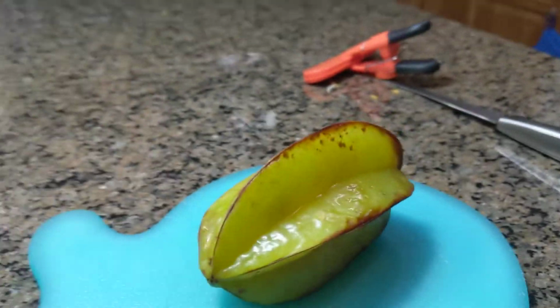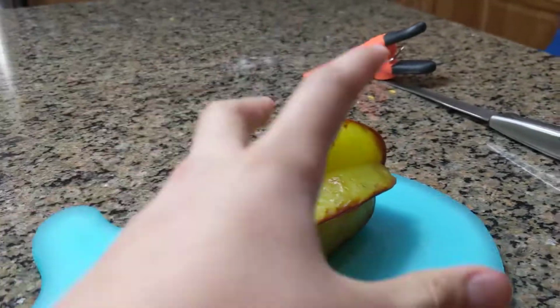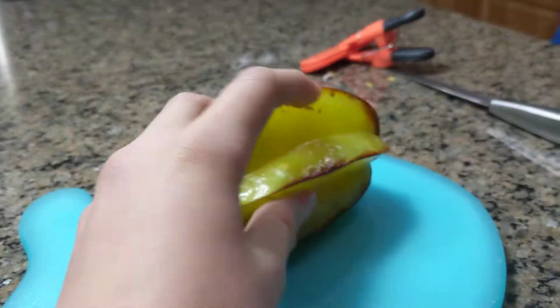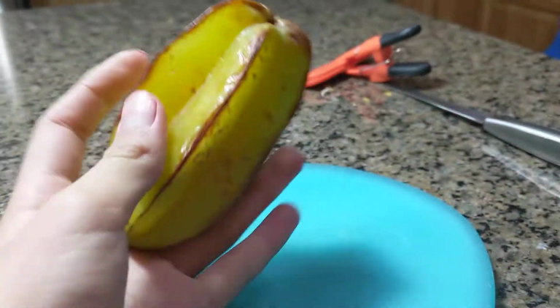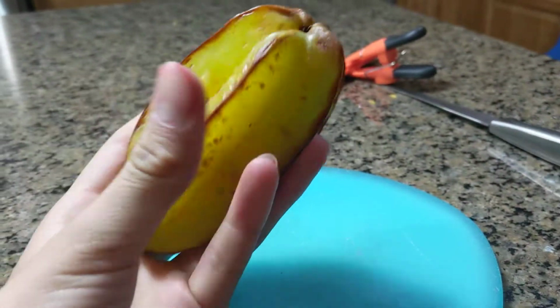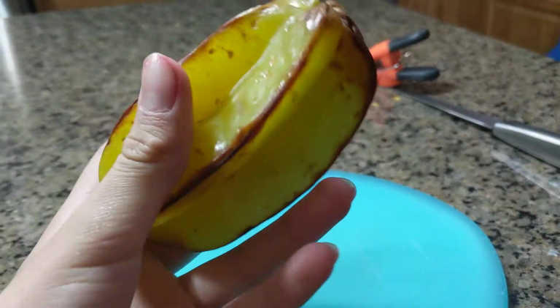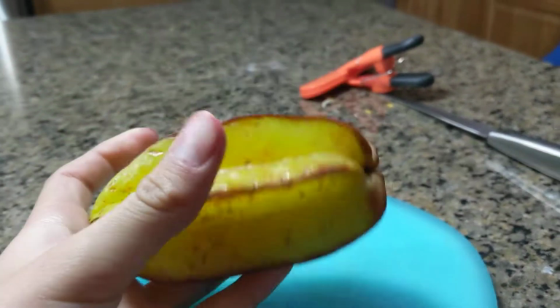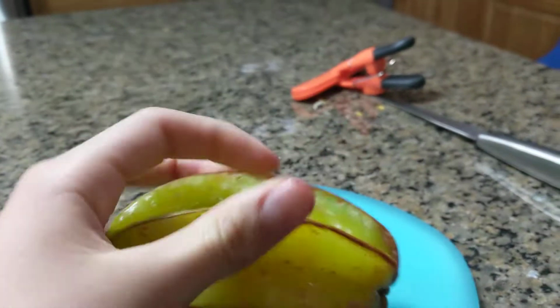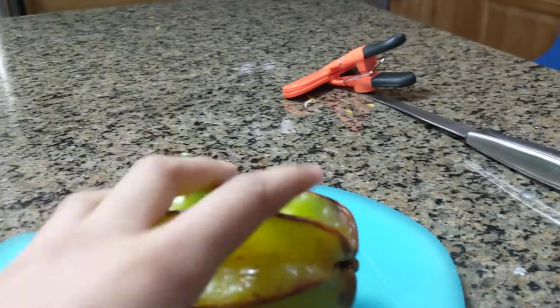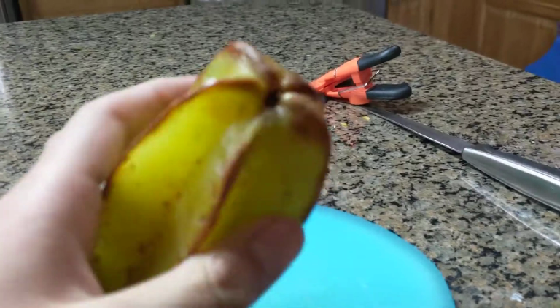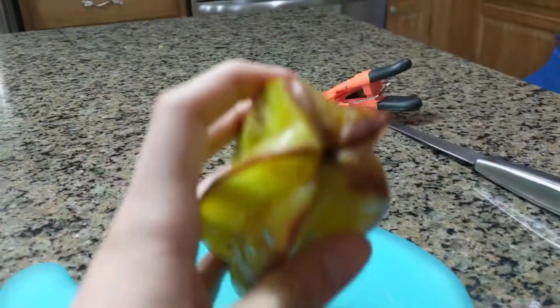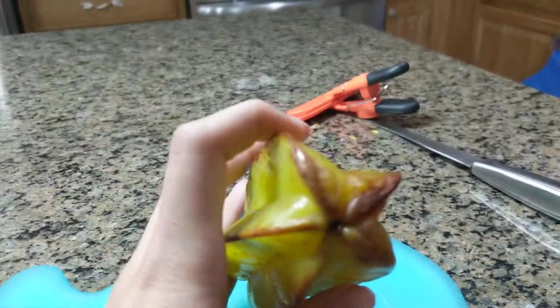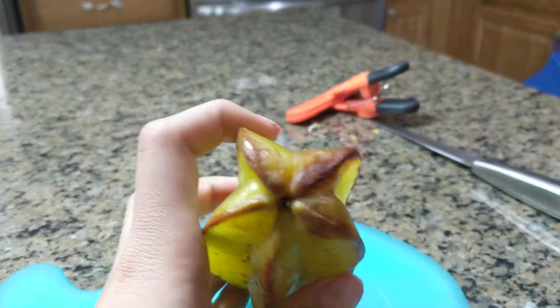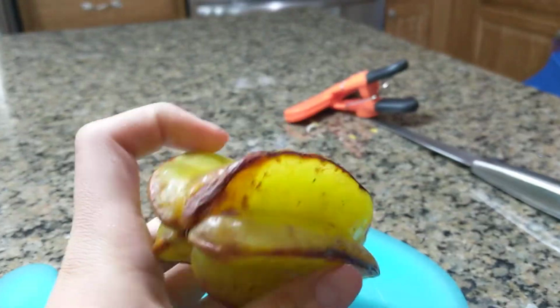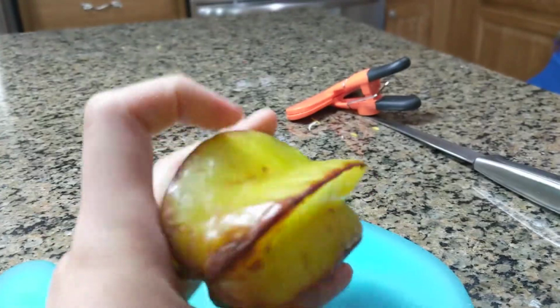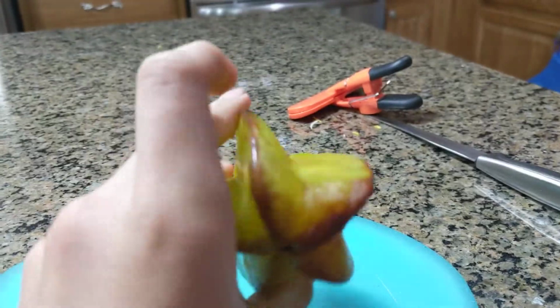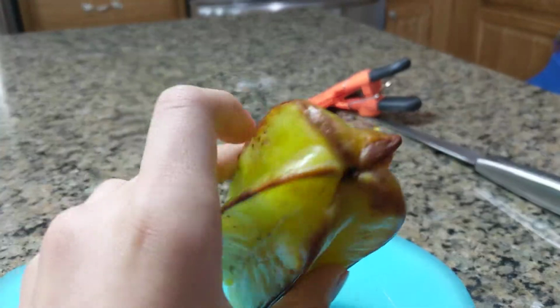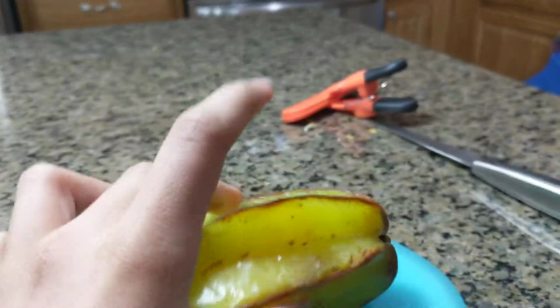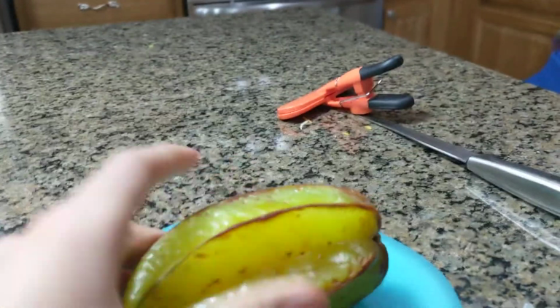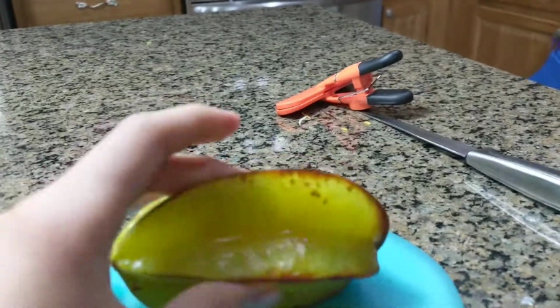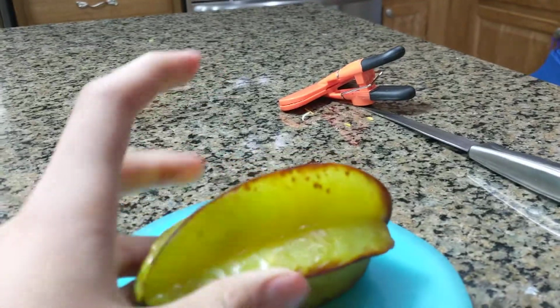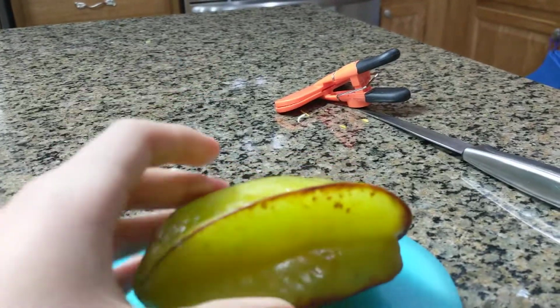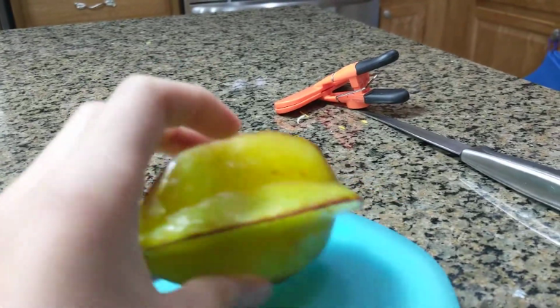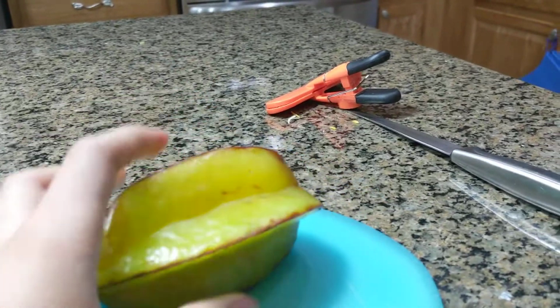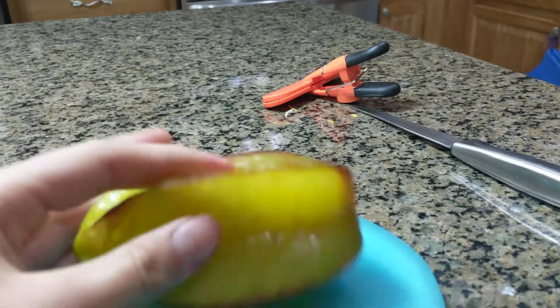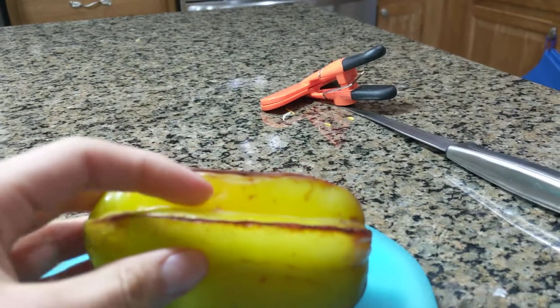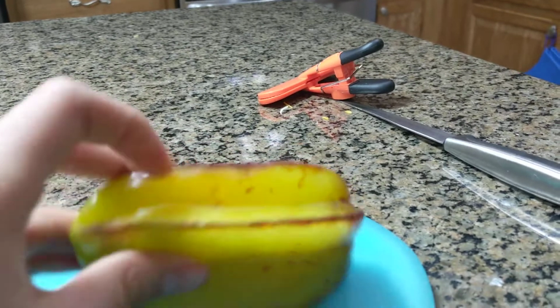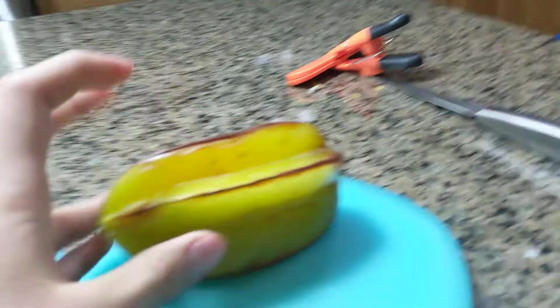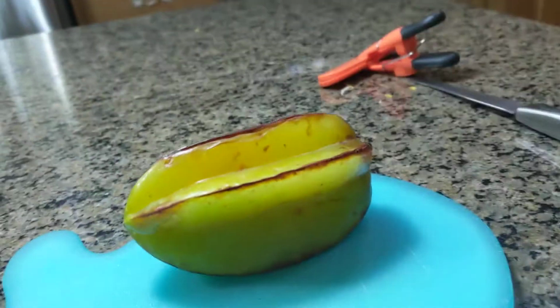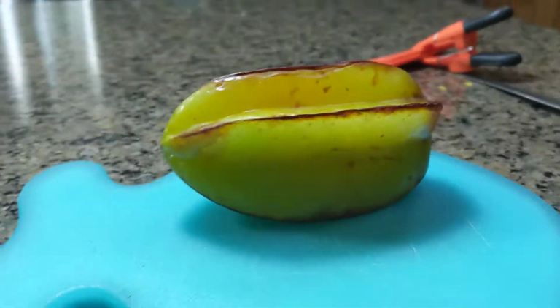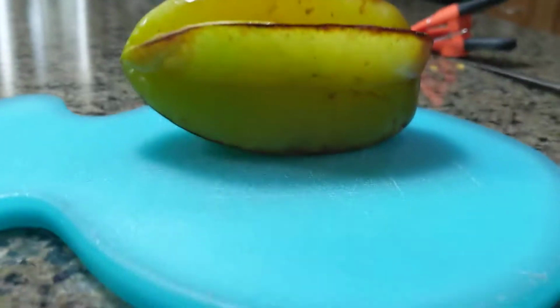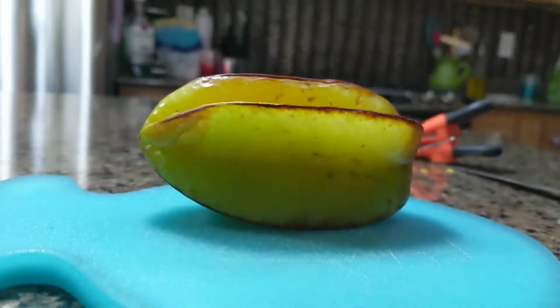Here I have a starfruit. They call it starfruit because it's shaped like a star. This one's a little bit over ripe, or I think it's ripe.